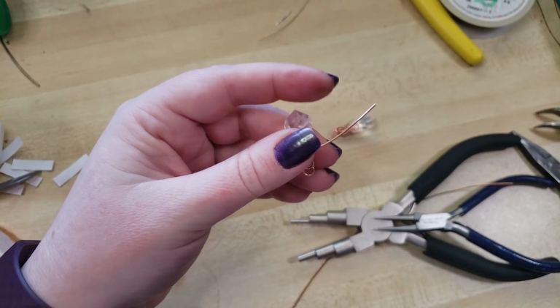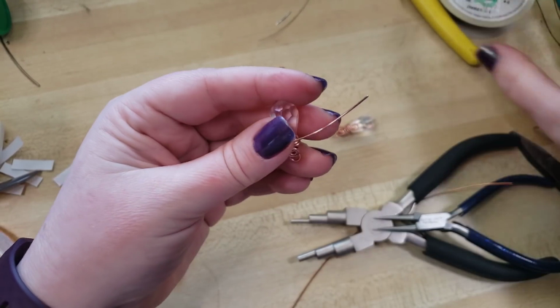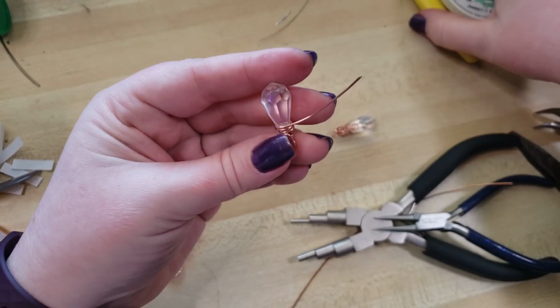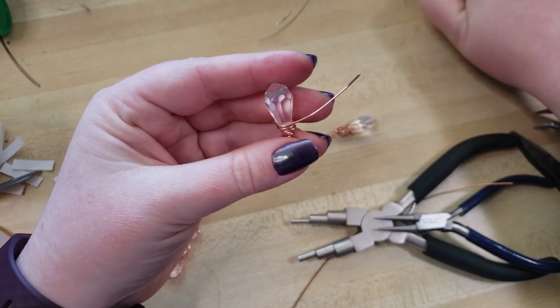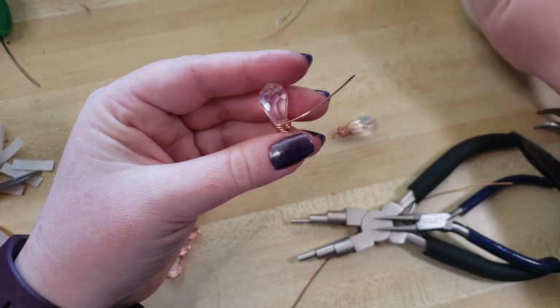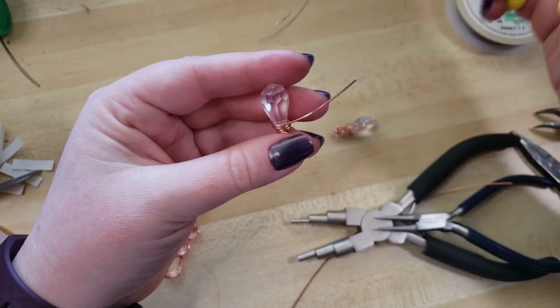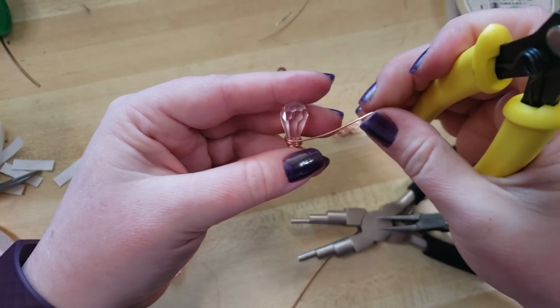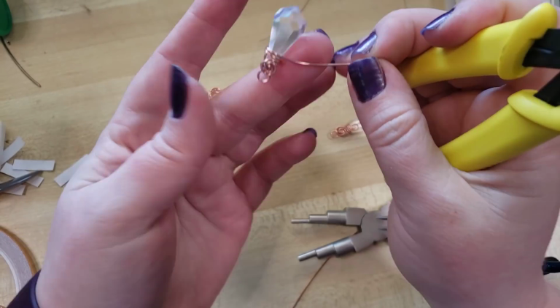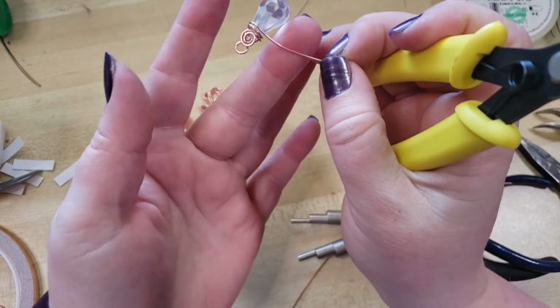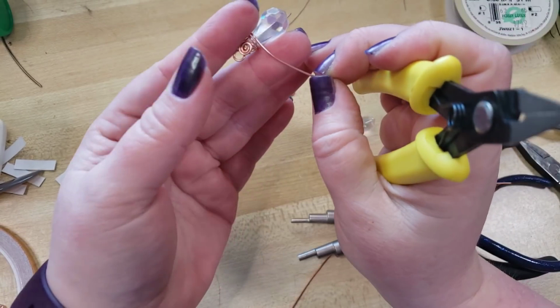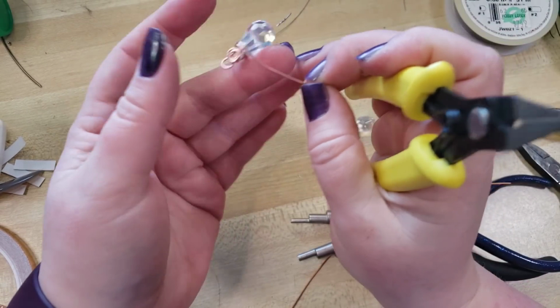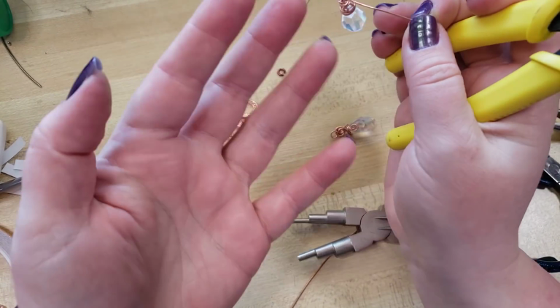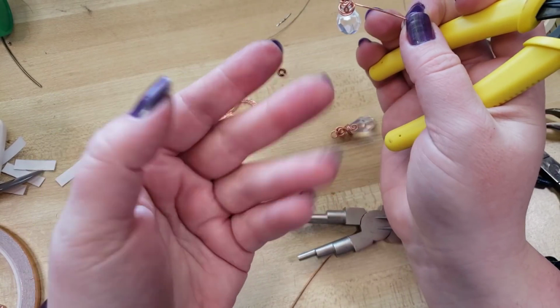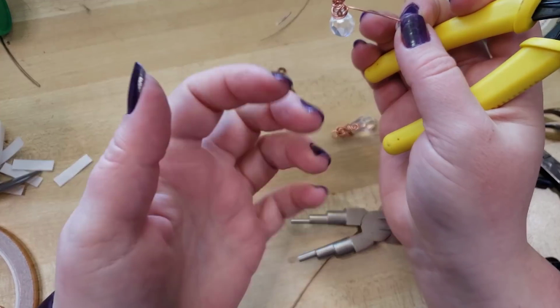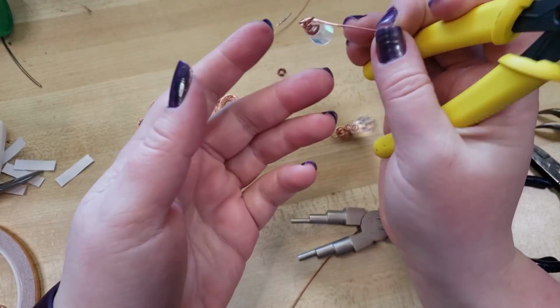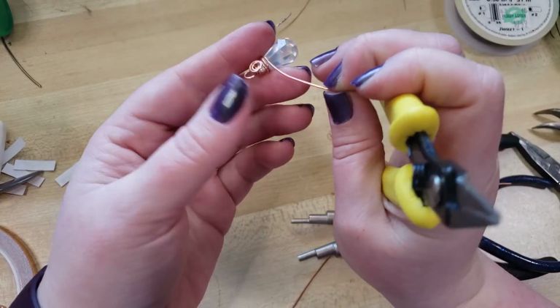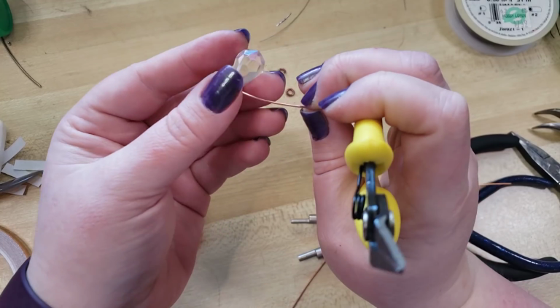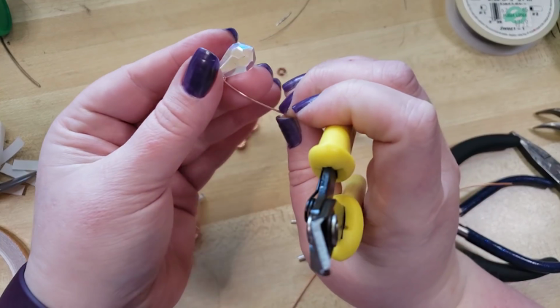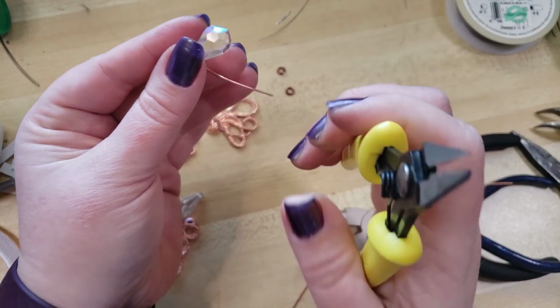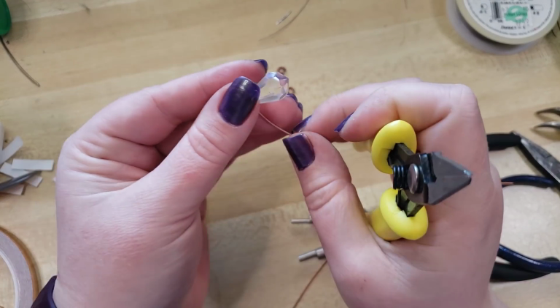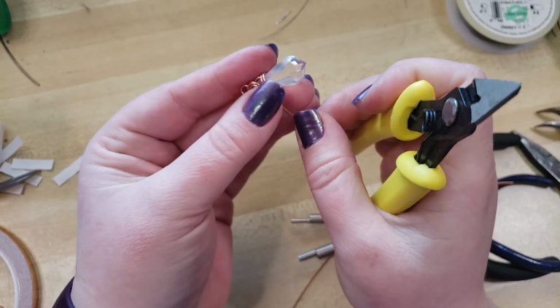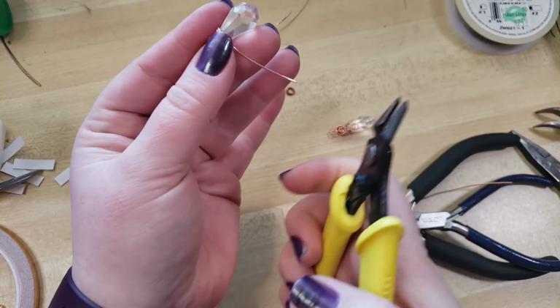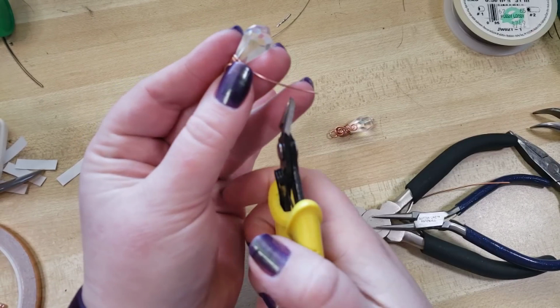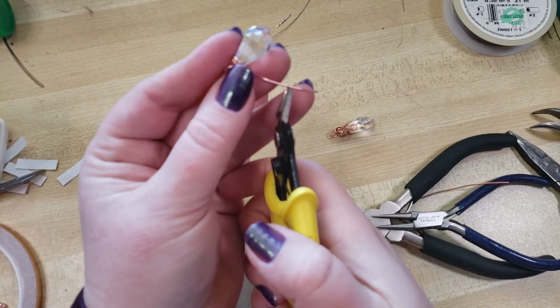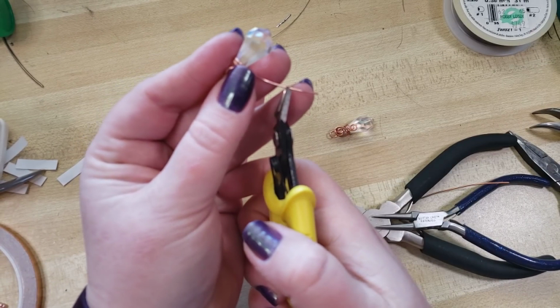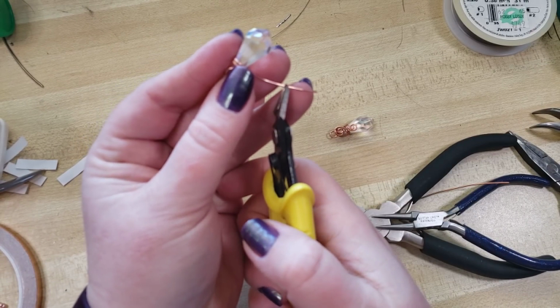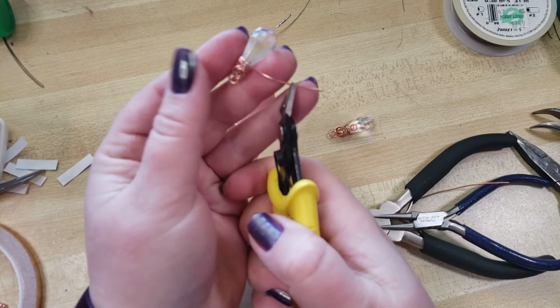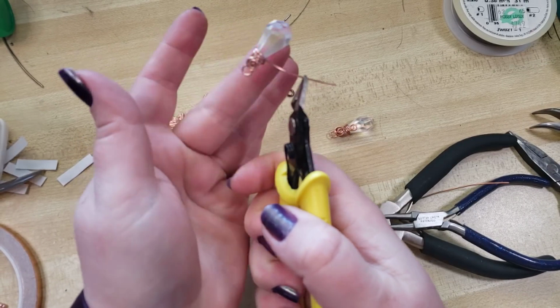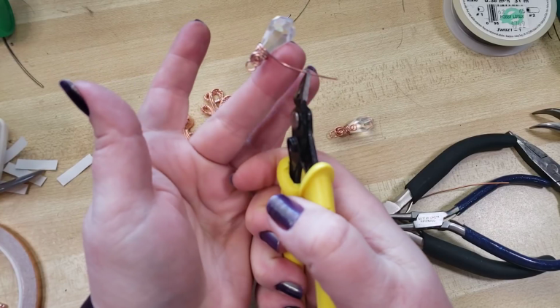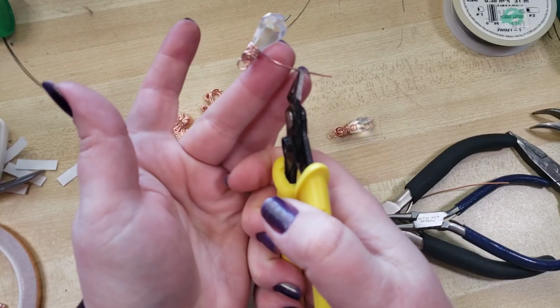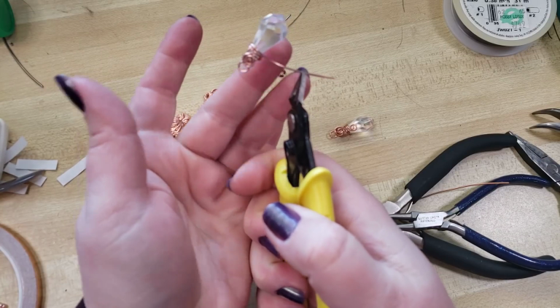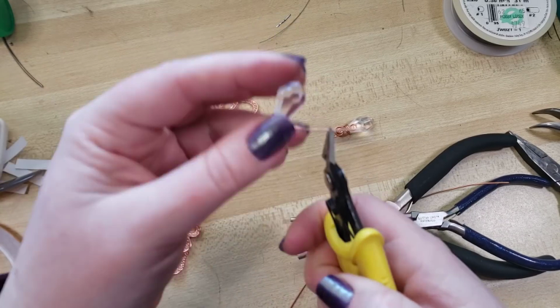Now I'm going to come in with my wire snips. I measure with my hands because I typically always have them on me, whereas I don't always have a ruler. So just a finger width, which is about three-quarters of an inch maybe.